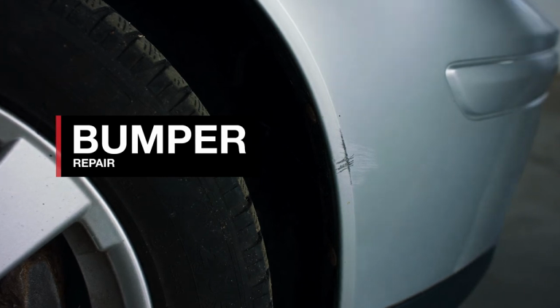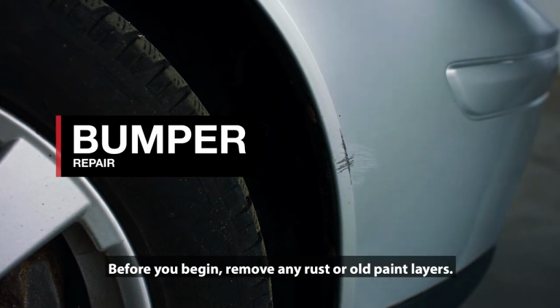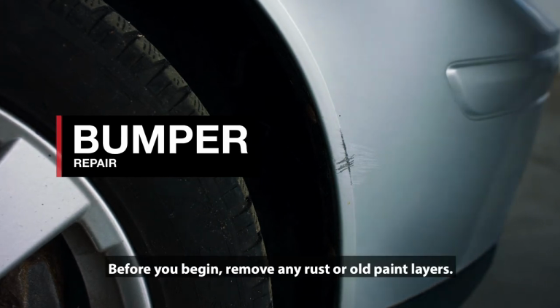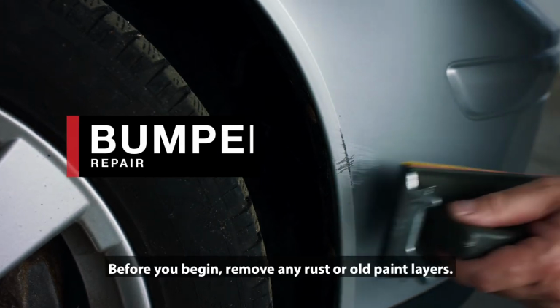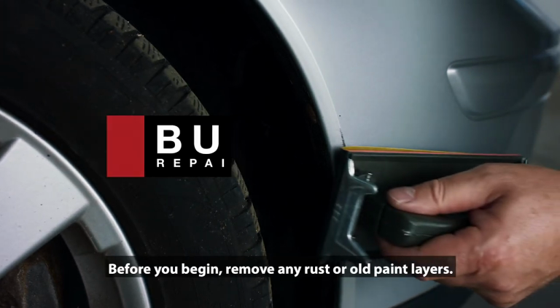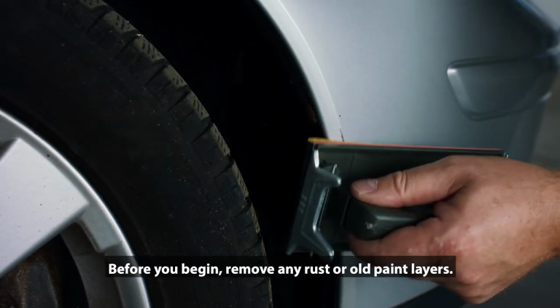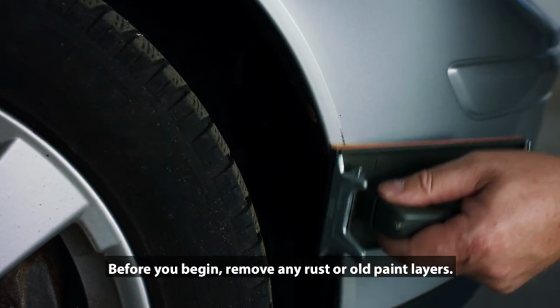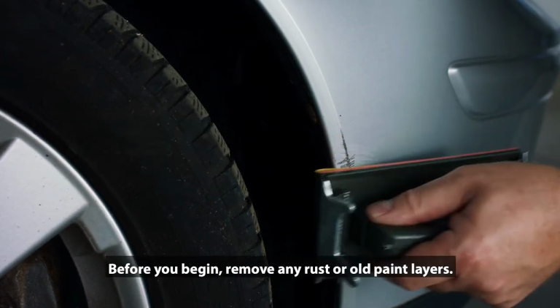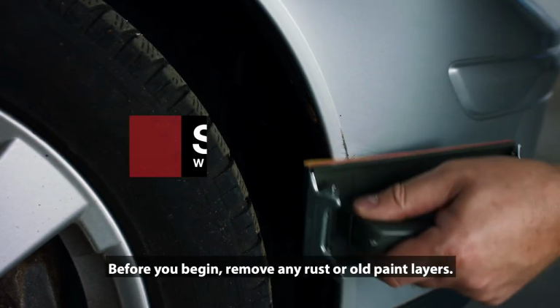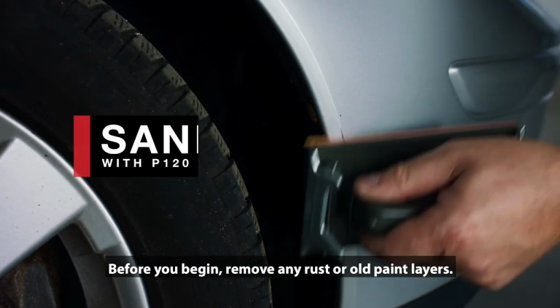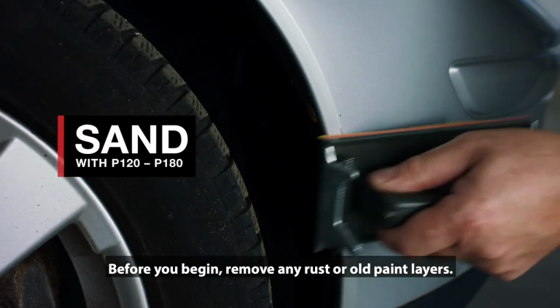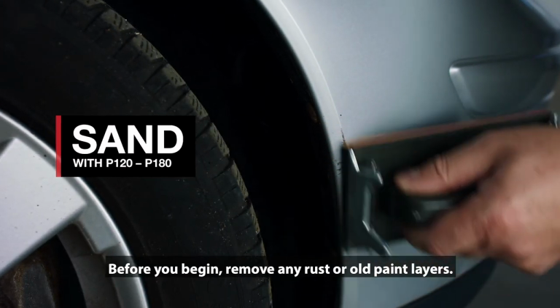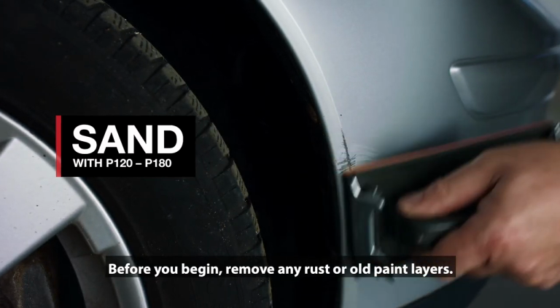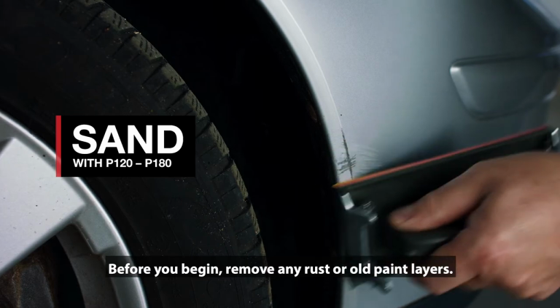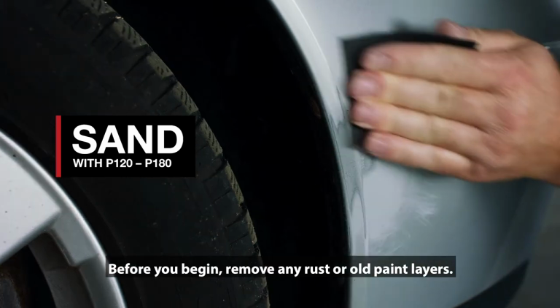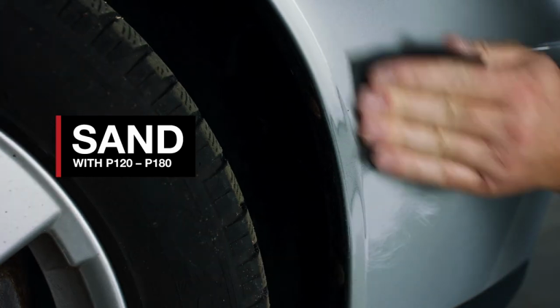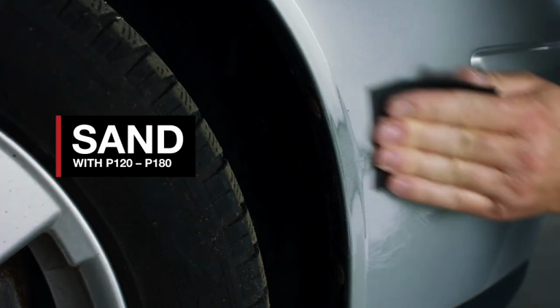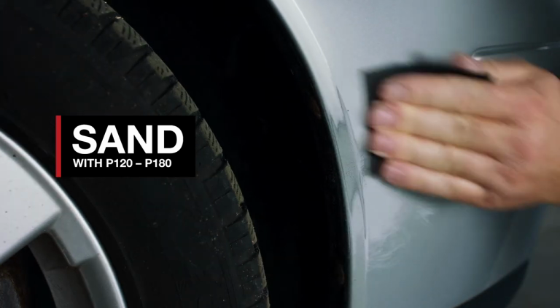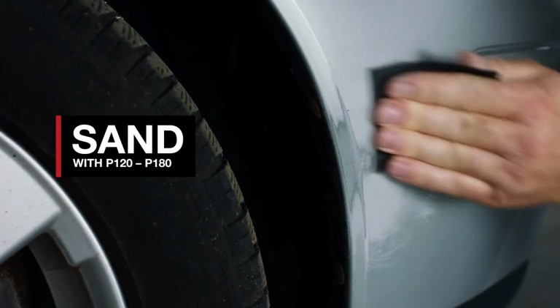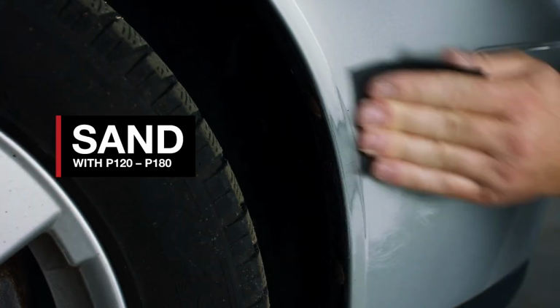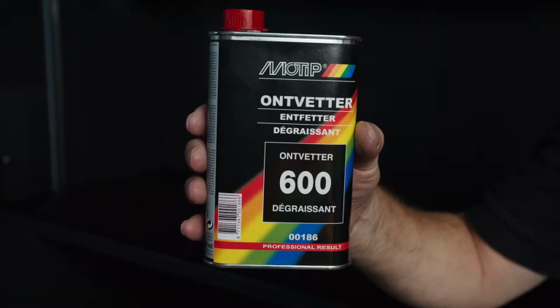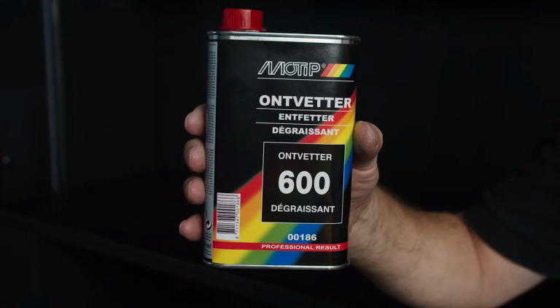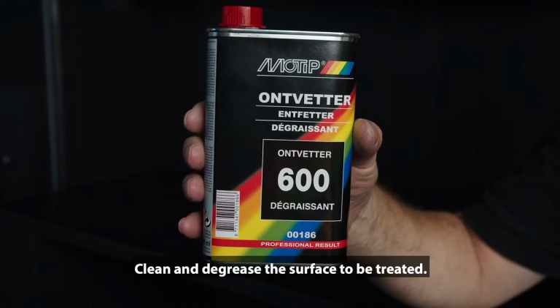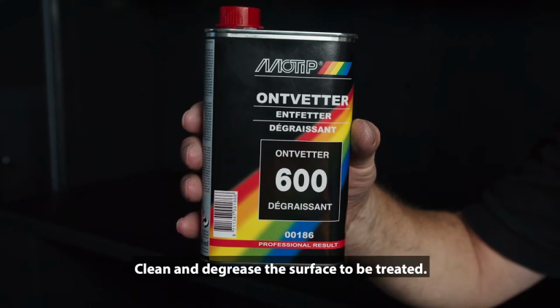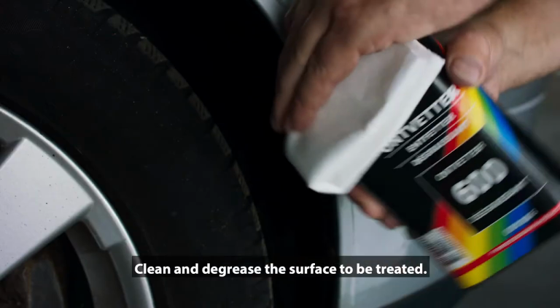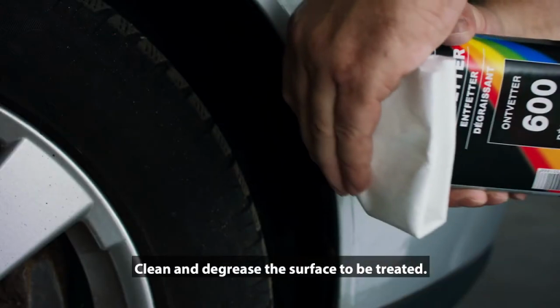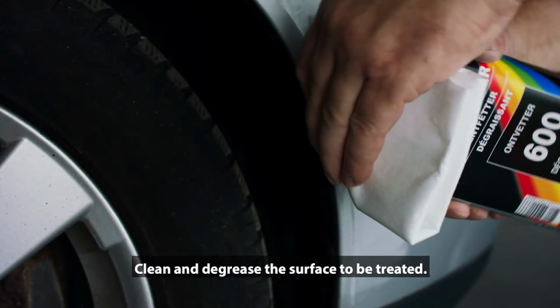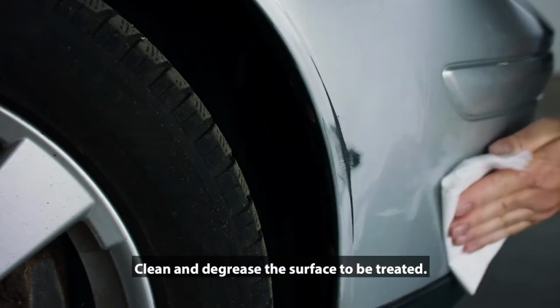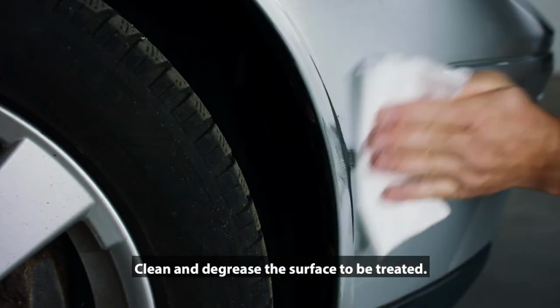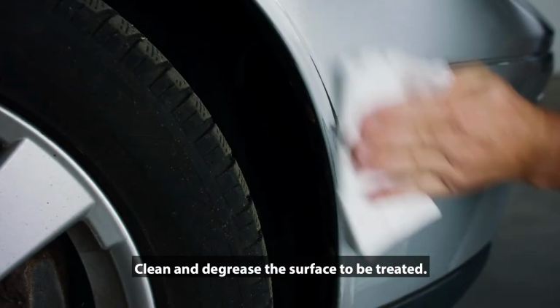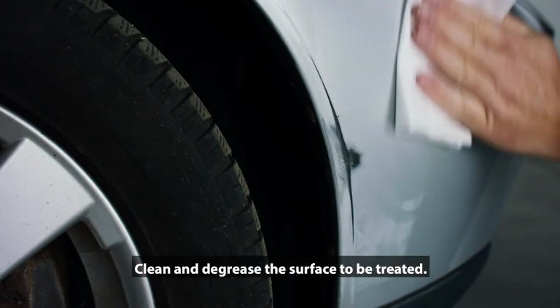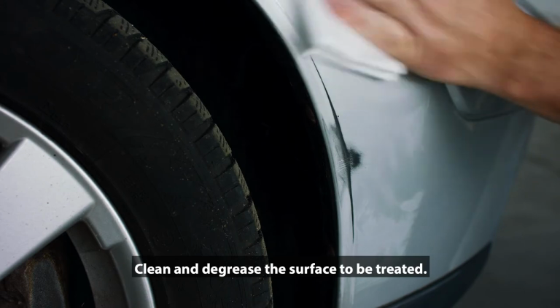Before you begin, remove any rust or old paint layers. Clean and degrease the surface to be treated.